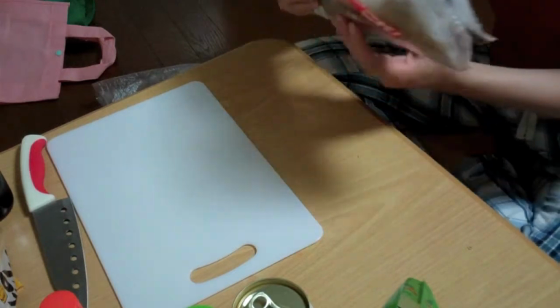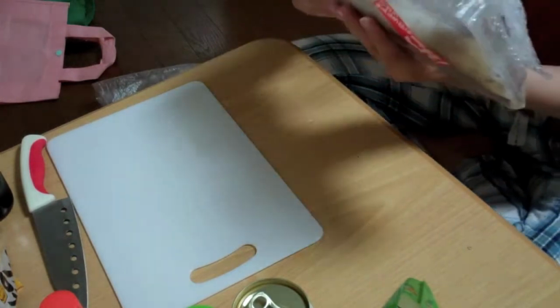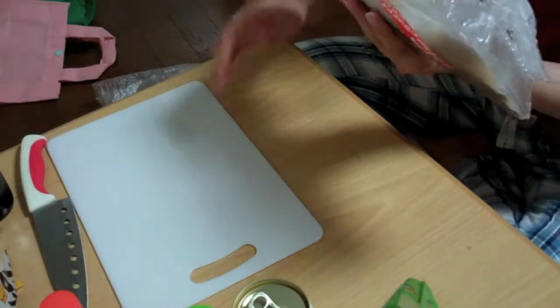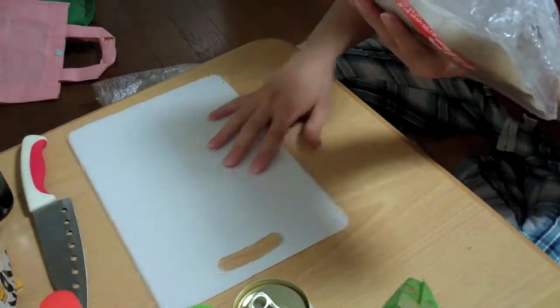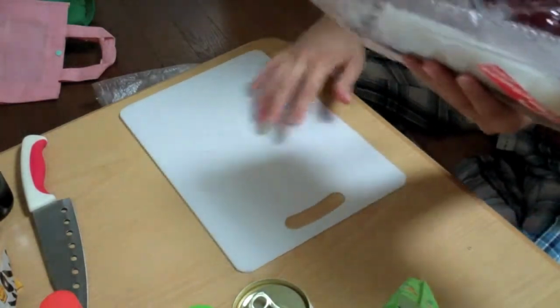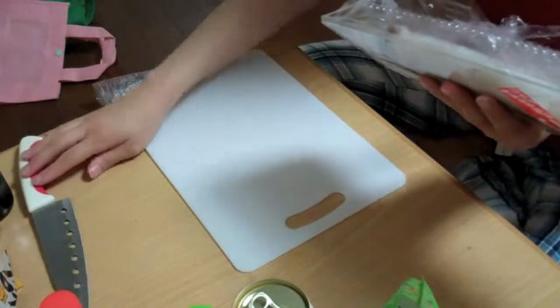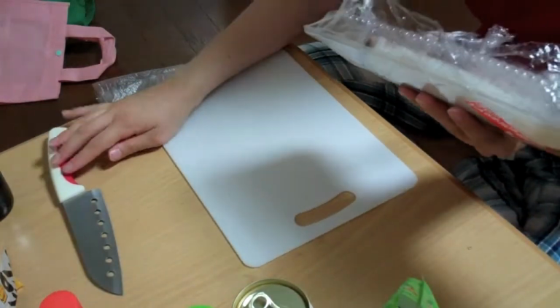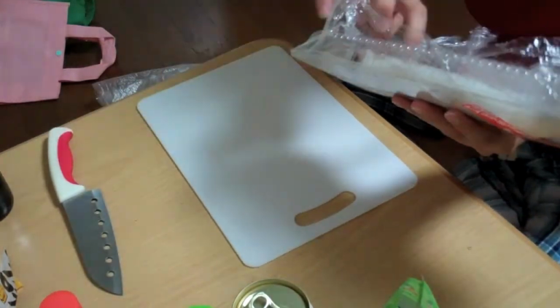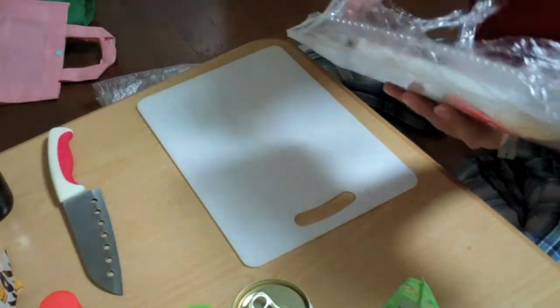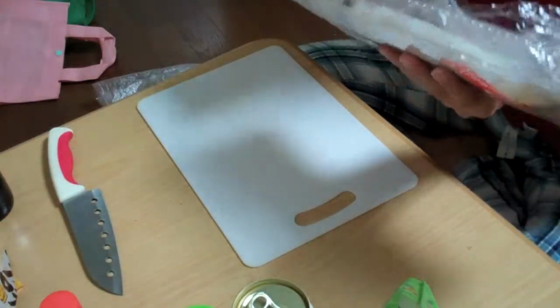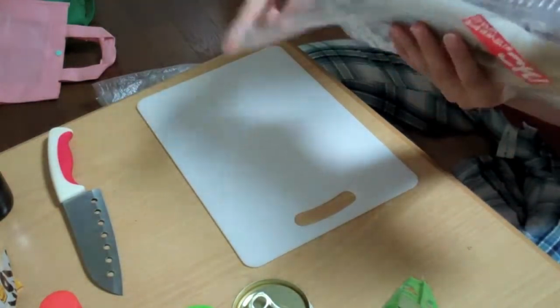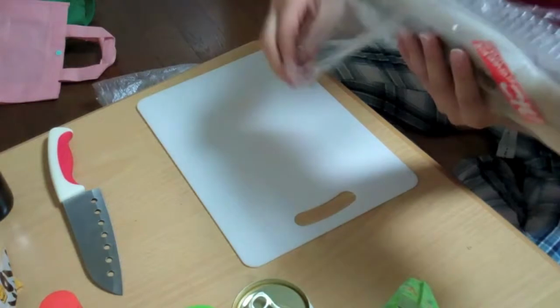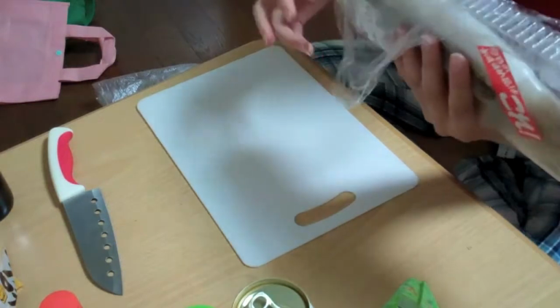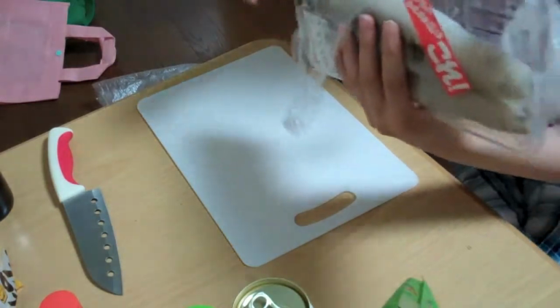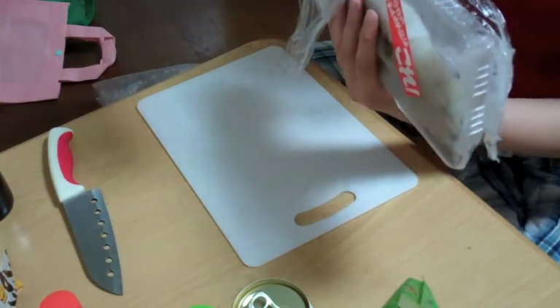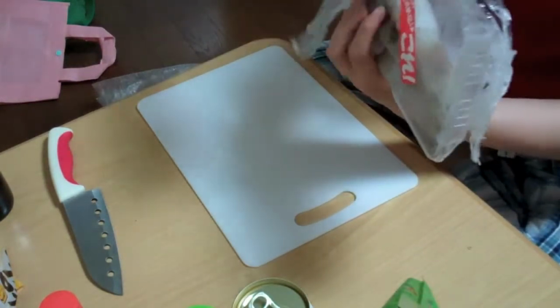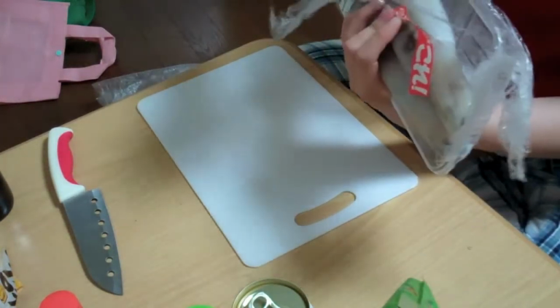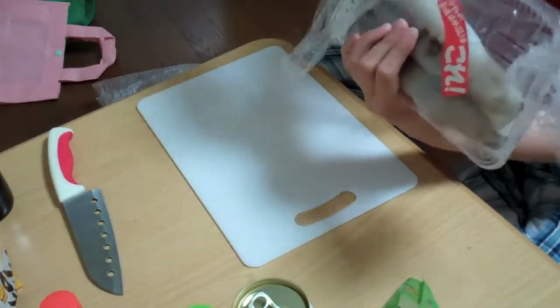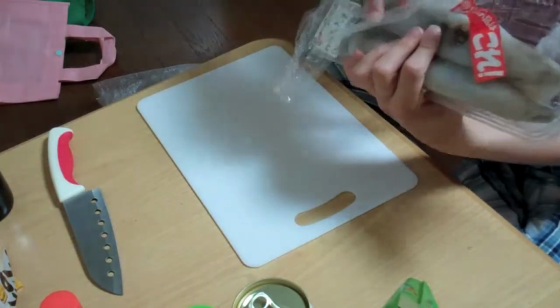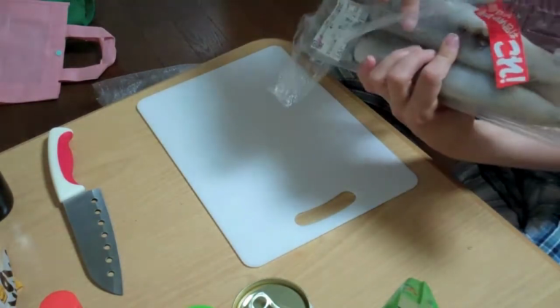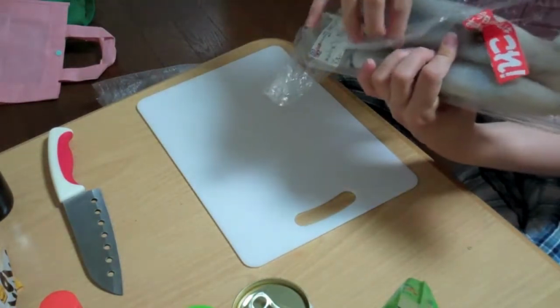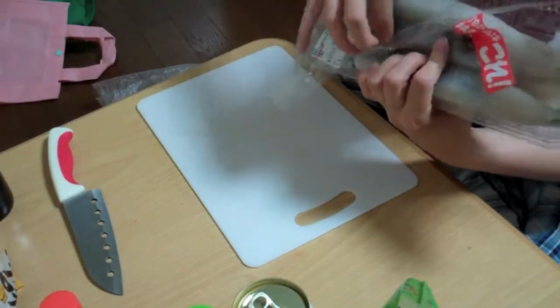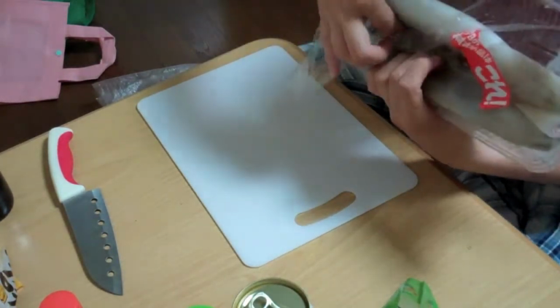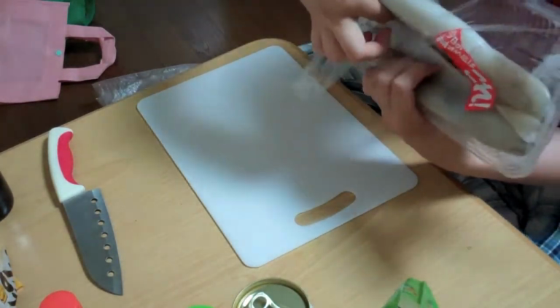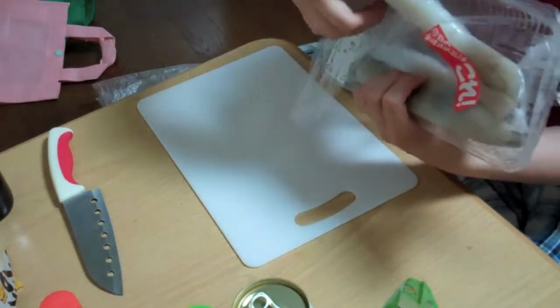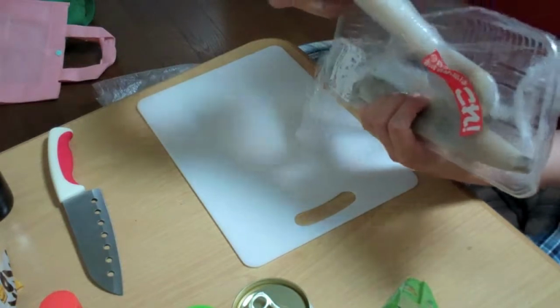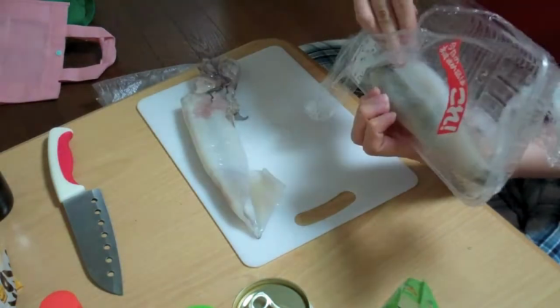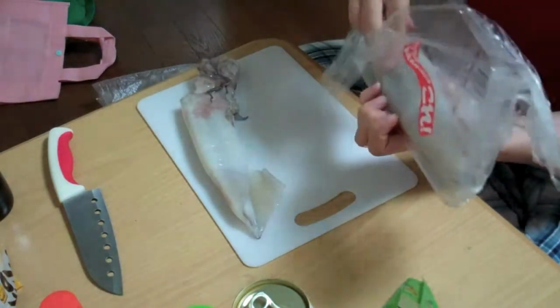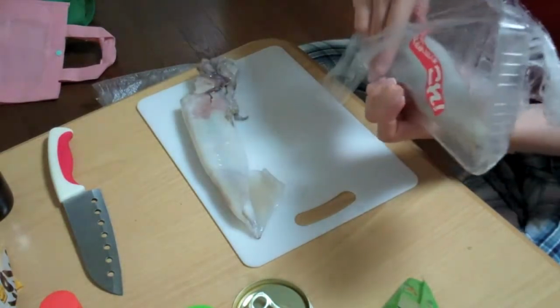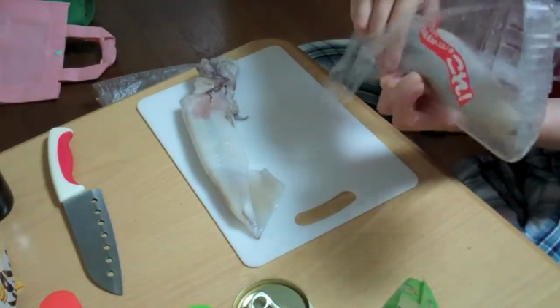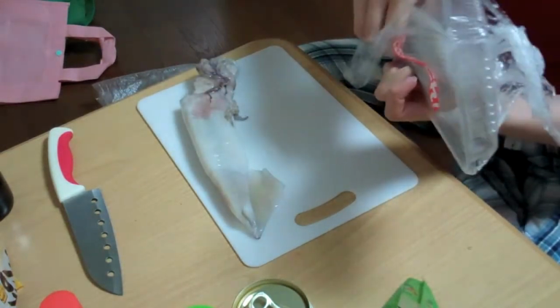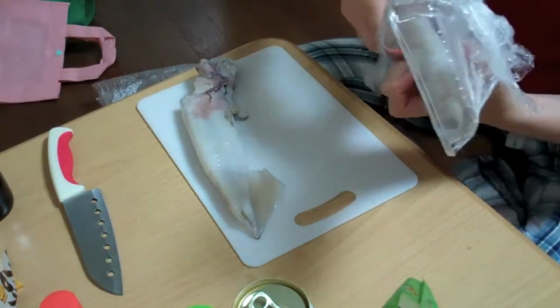Not only did my market not have just cut up squid, but they didn't sell them in packs of one, so tonight I am cooking two squid. This is super scary.